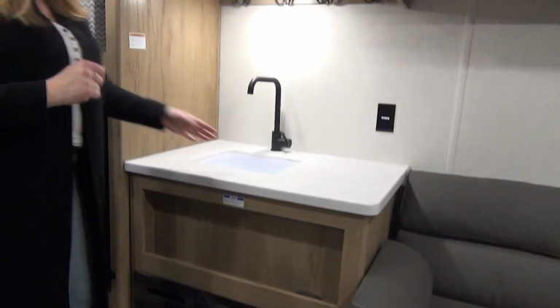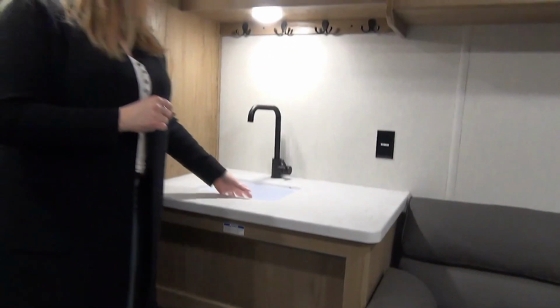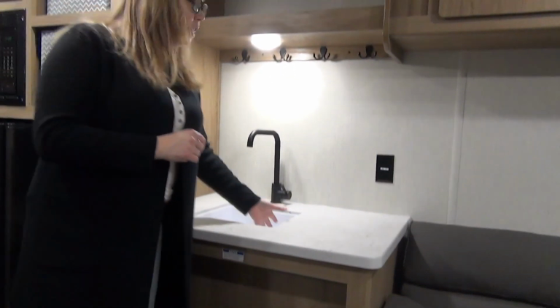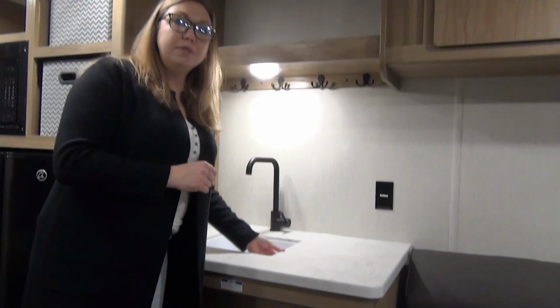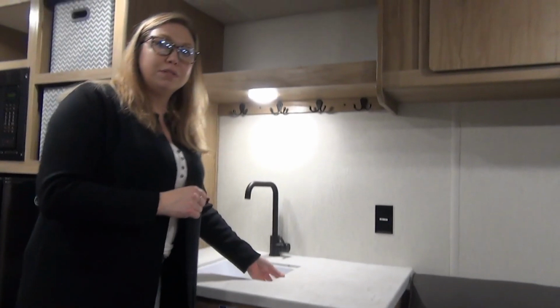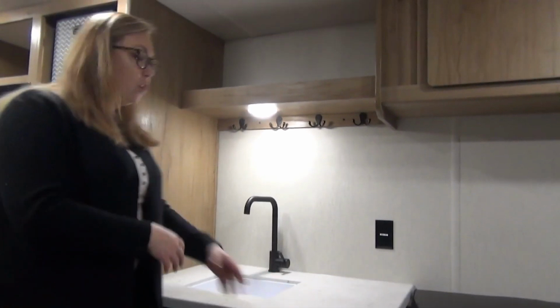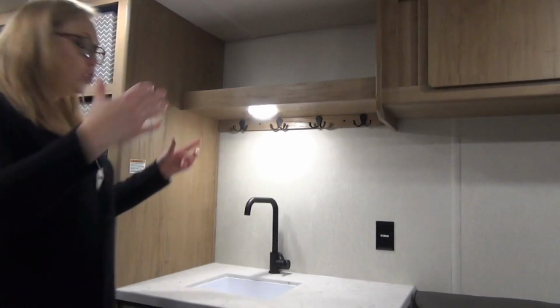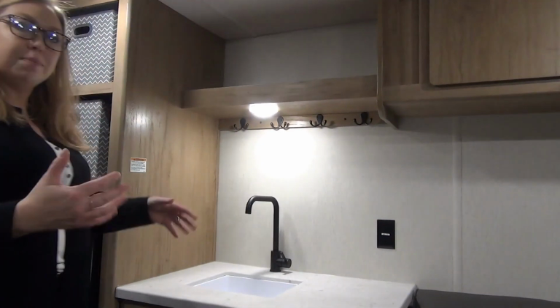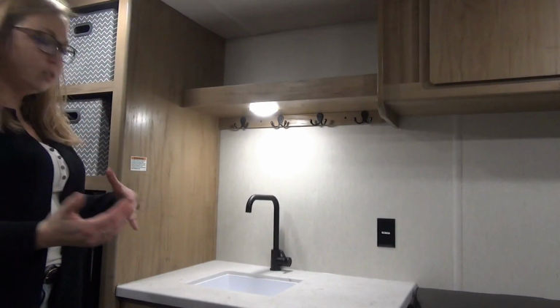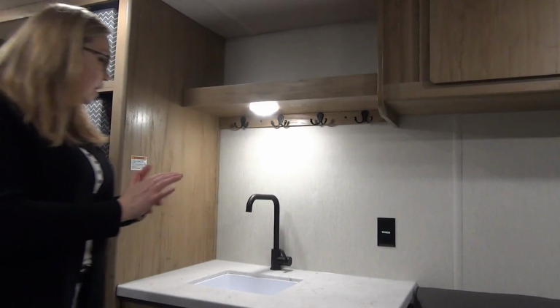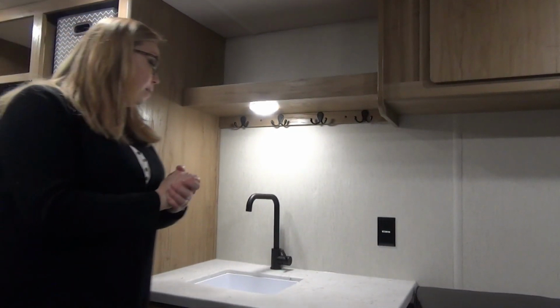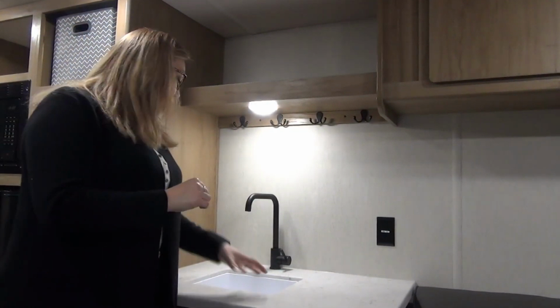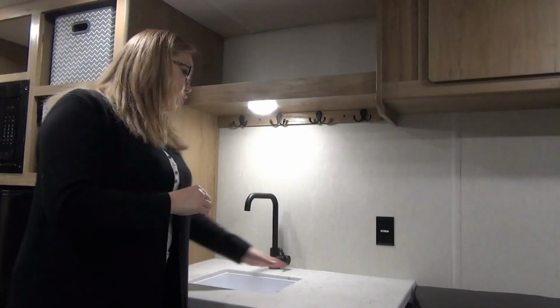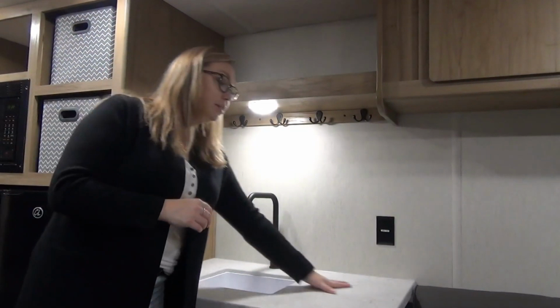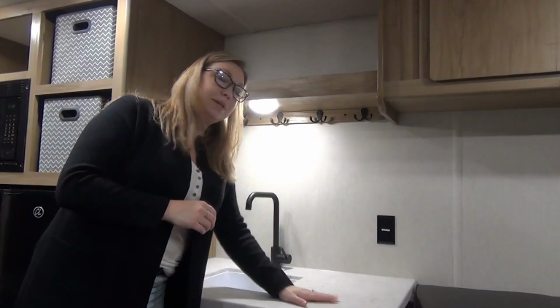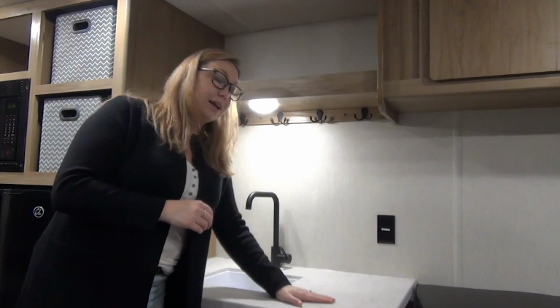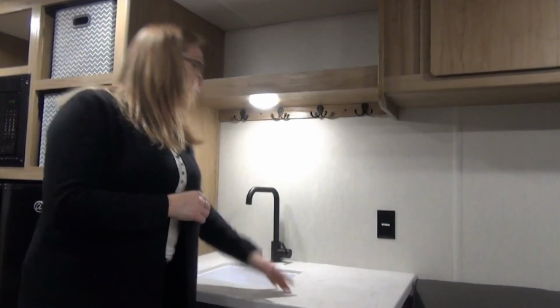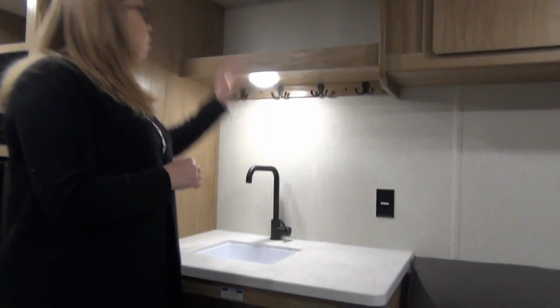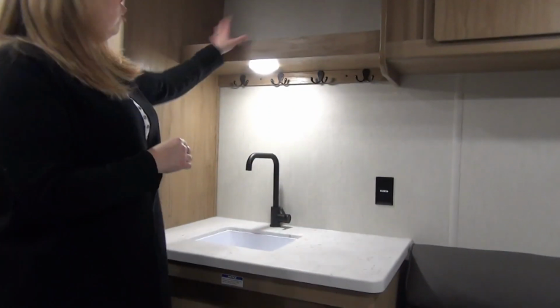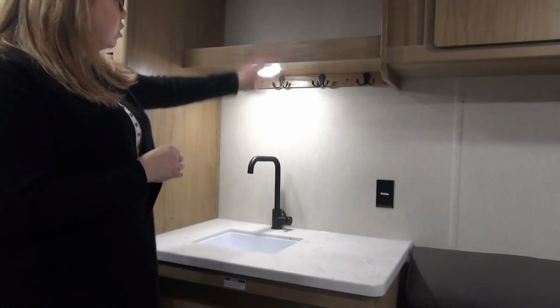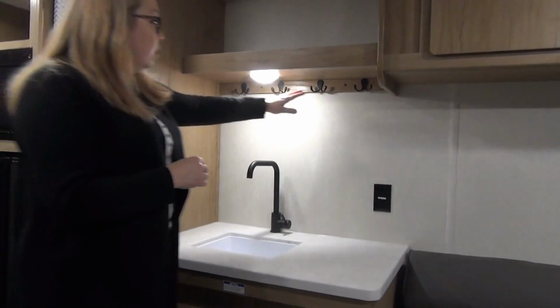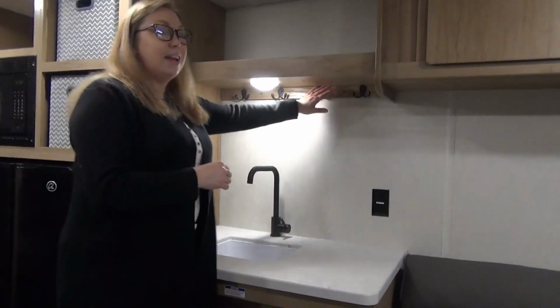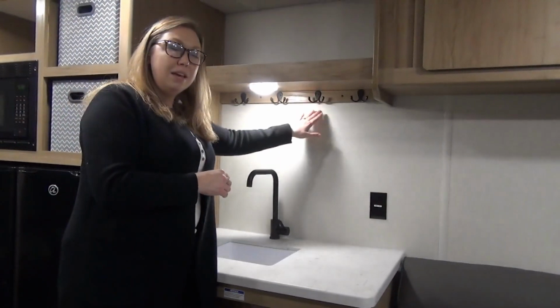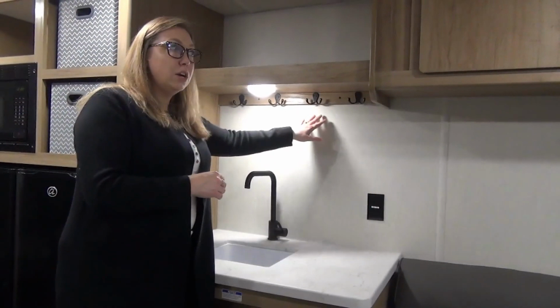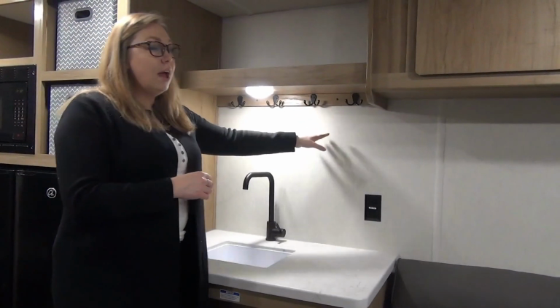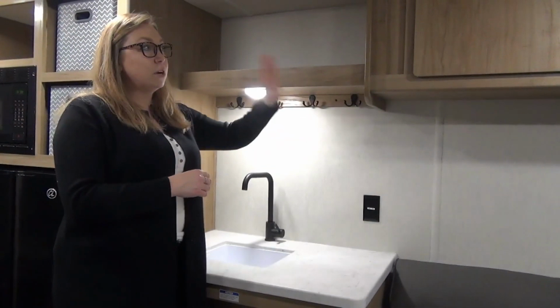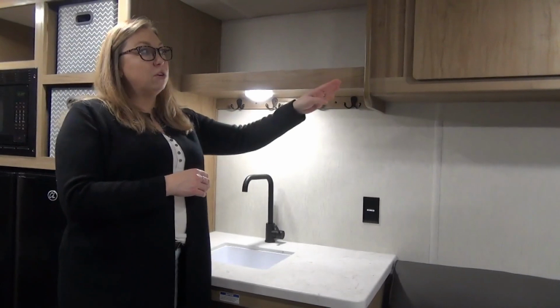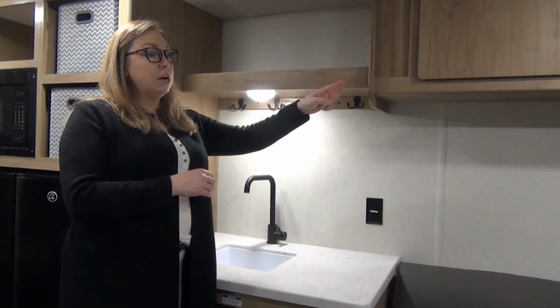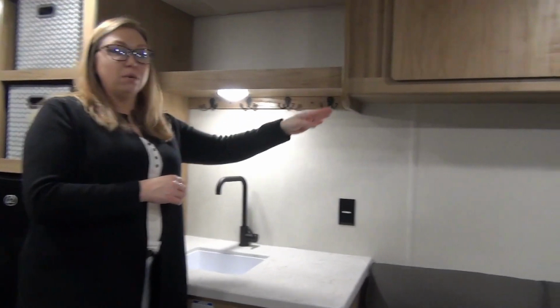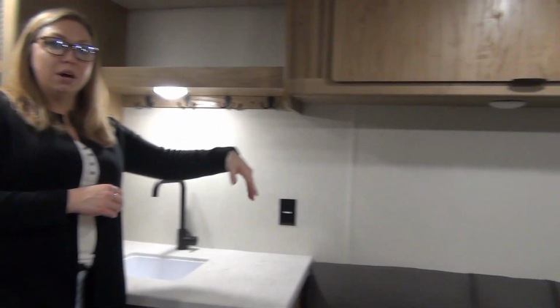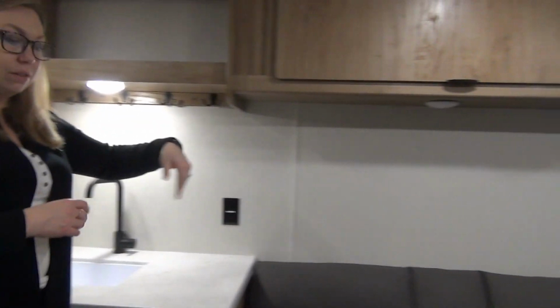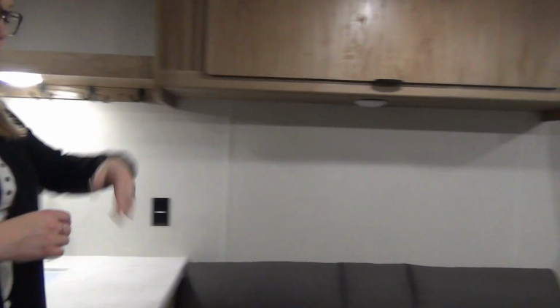Right up here they have a bit of a smaller sink, but you're not washing great big dishes in this. You've got lots of counter space on the side as well. We've got open storage and hanging here, and then we're going to swing over here and check out the couch and the storage above.